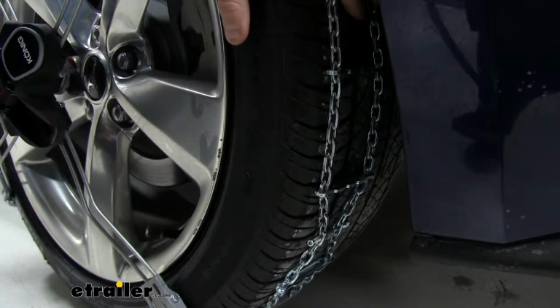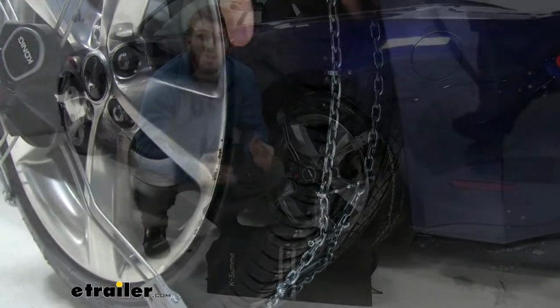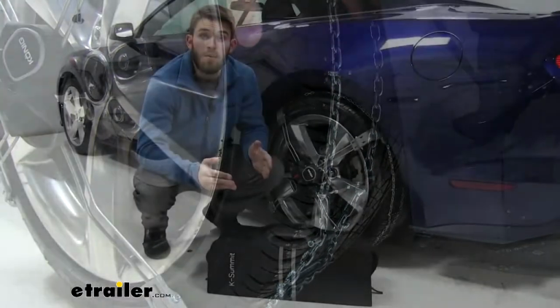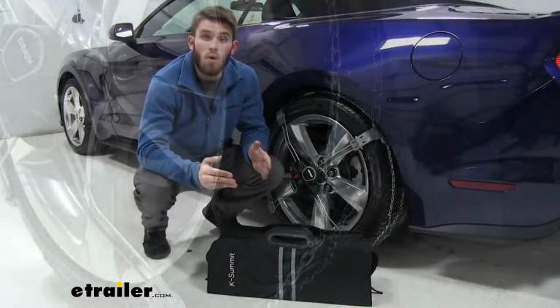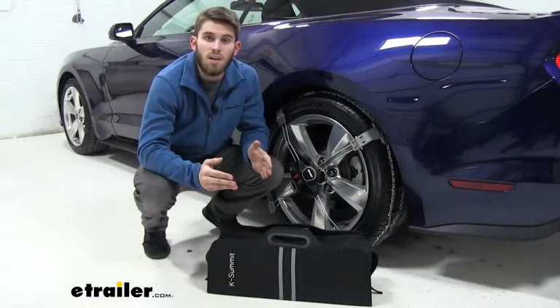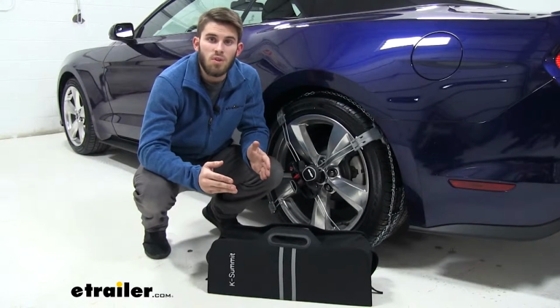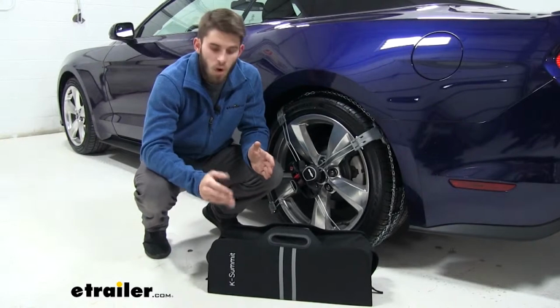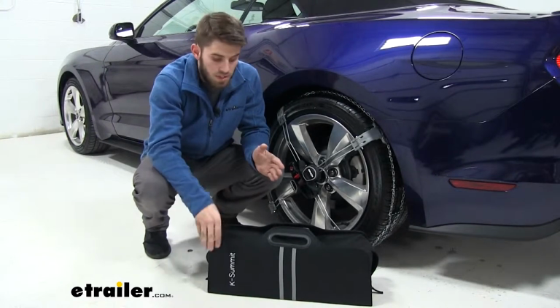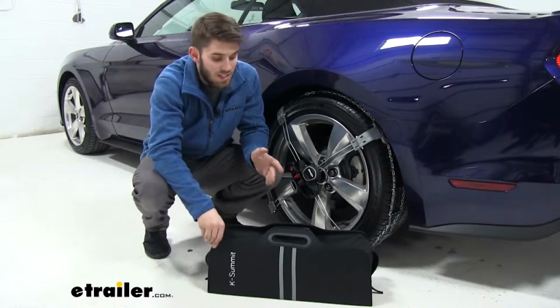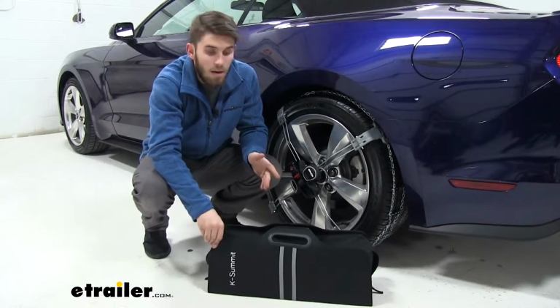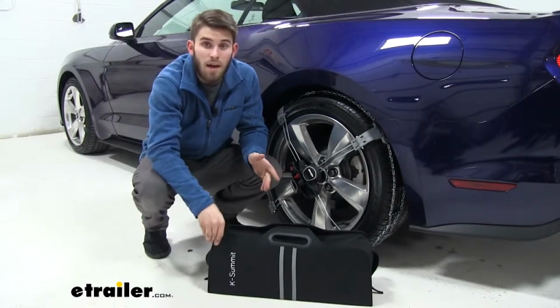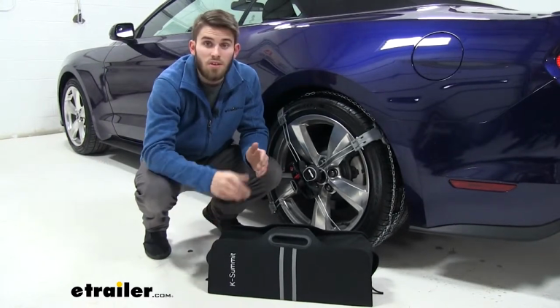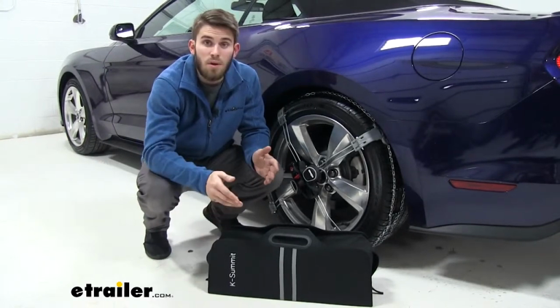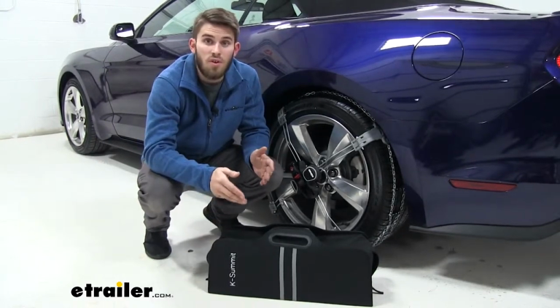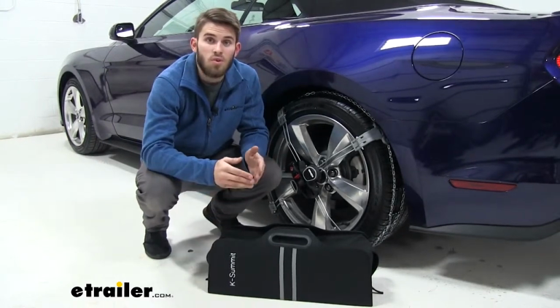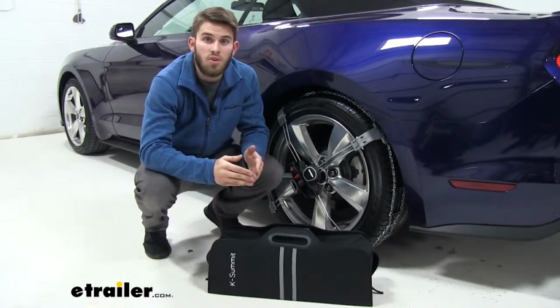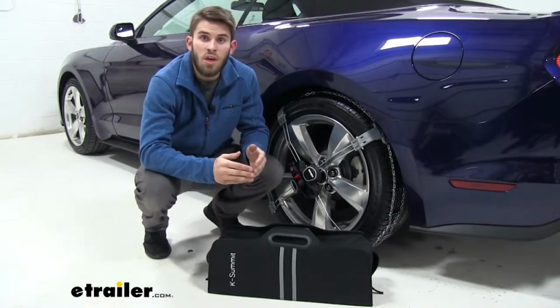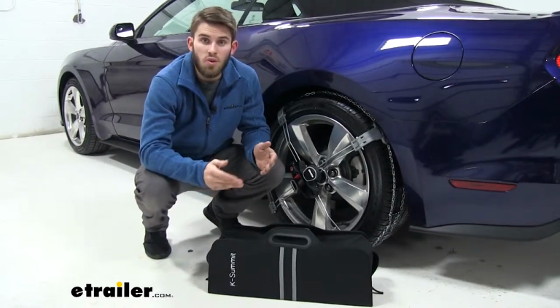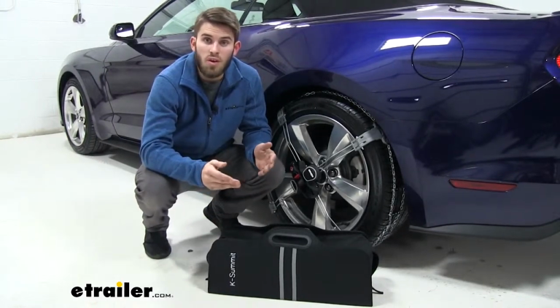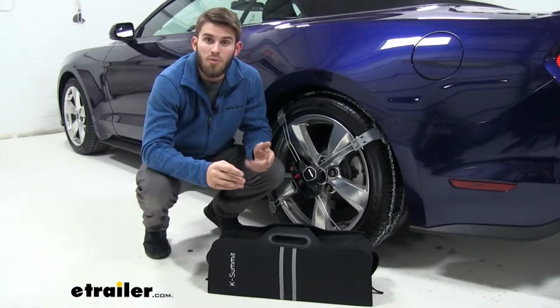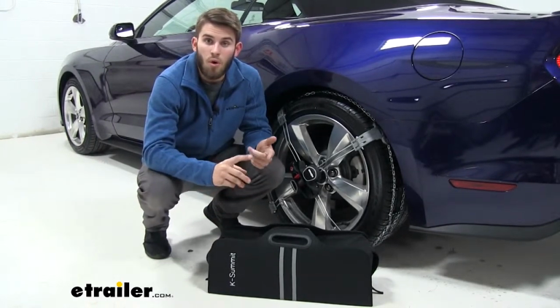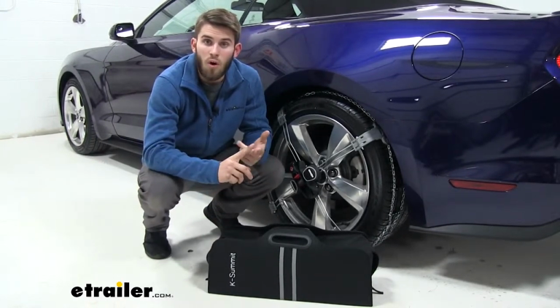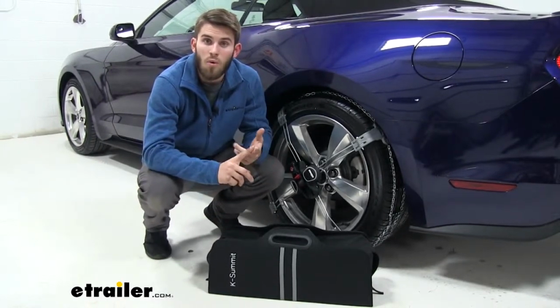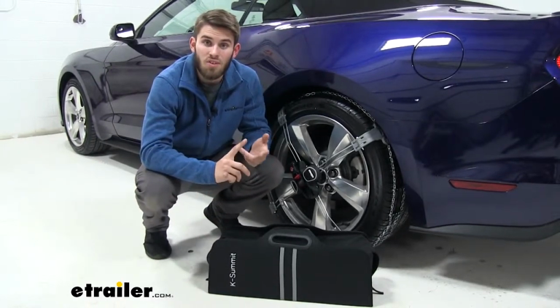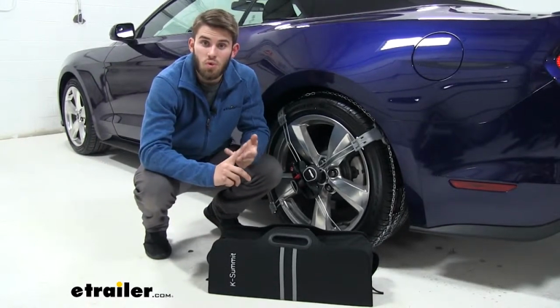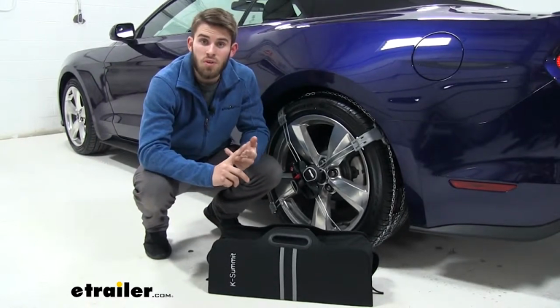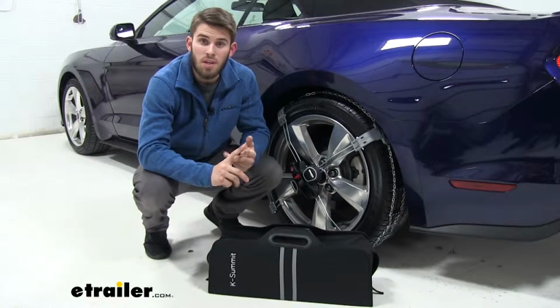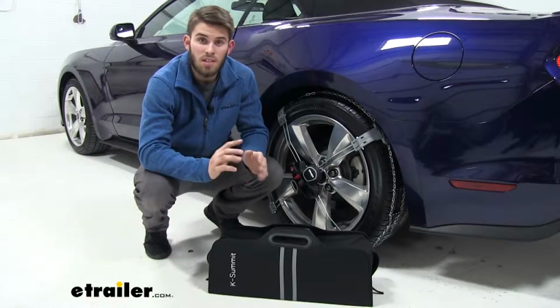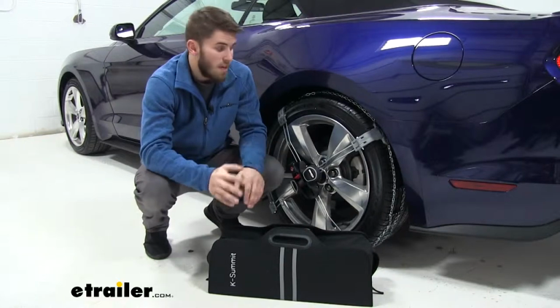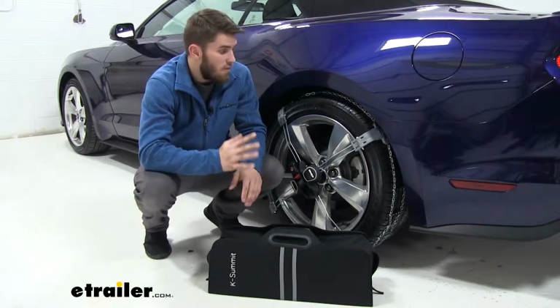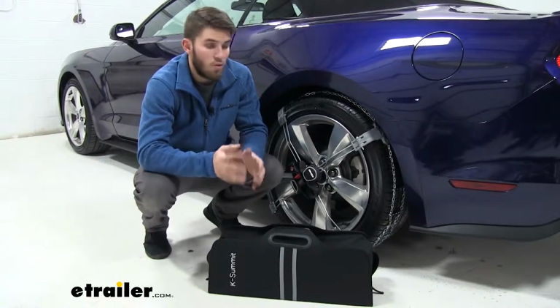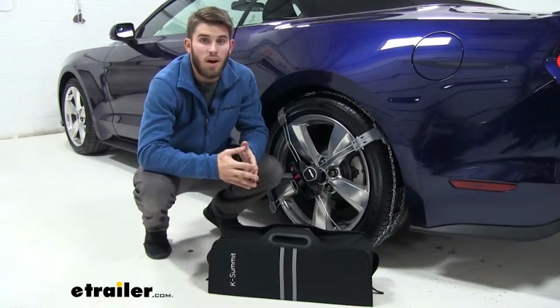The chains come in a quantity of two with a nice carrying bag that makes for easy storage. It's also going to come with all of the hardware and tools that you need to make it fit your tire.